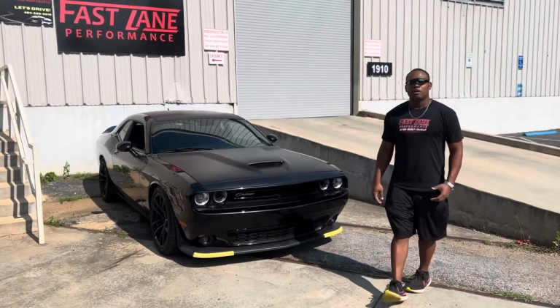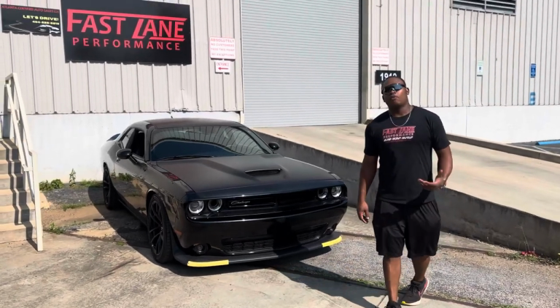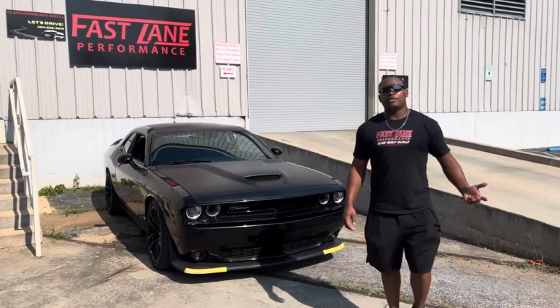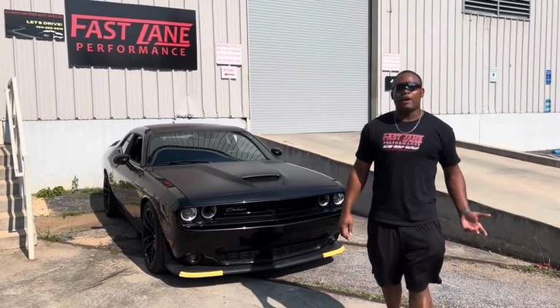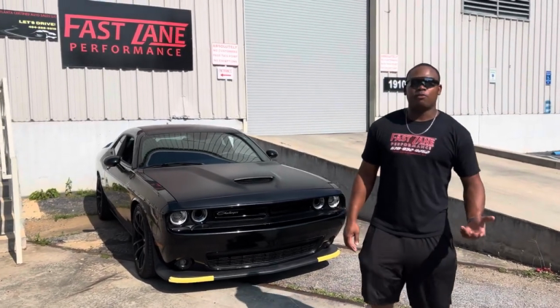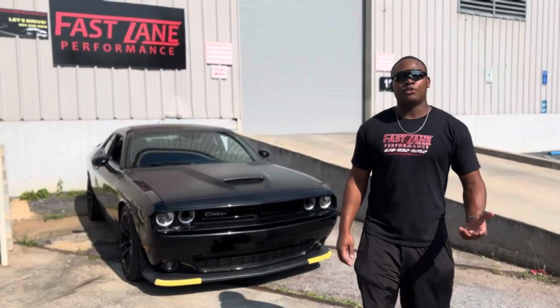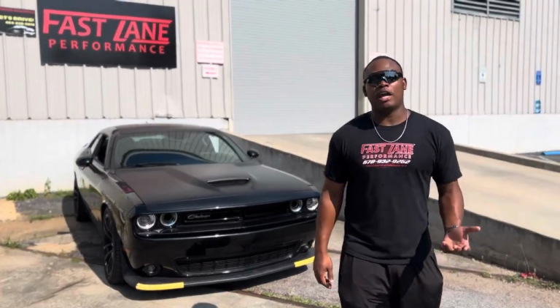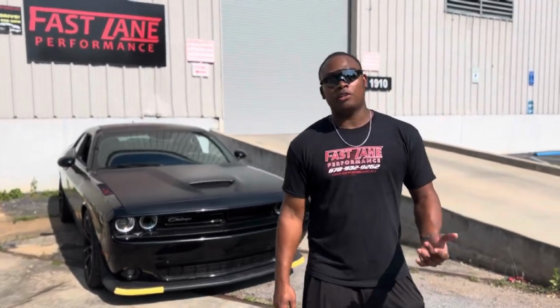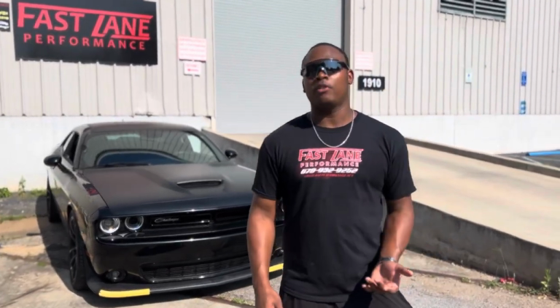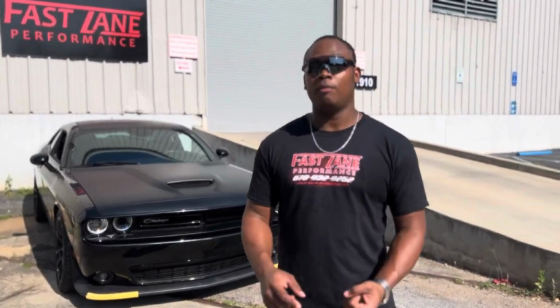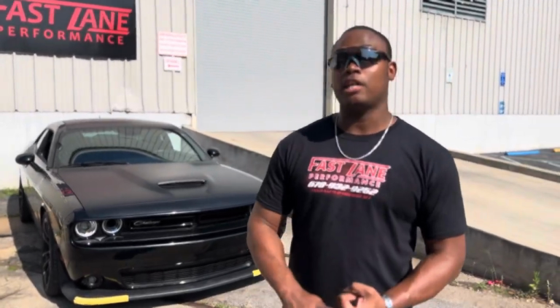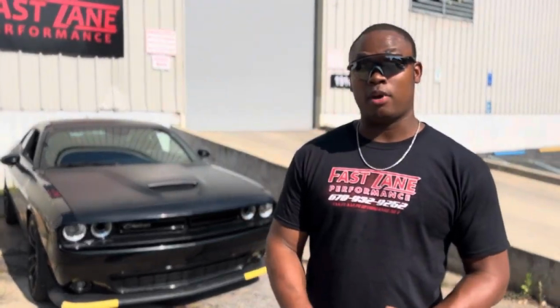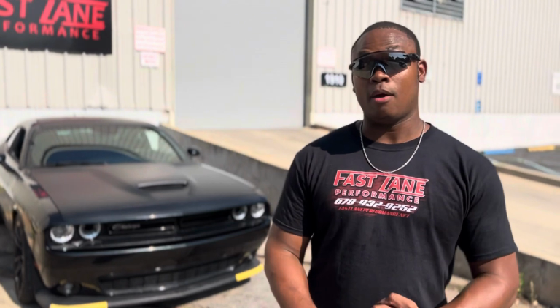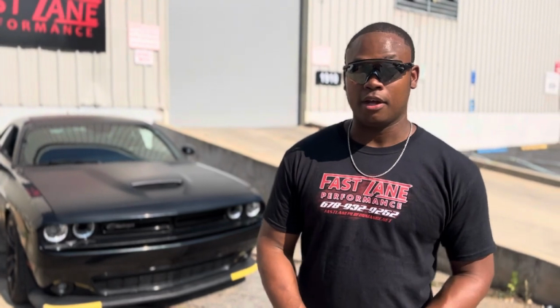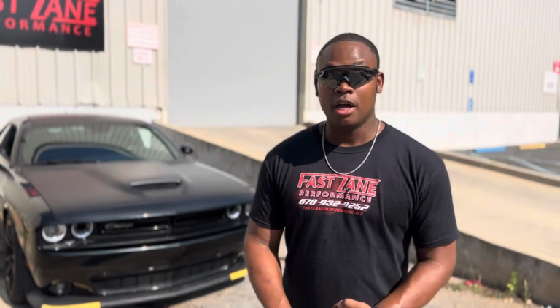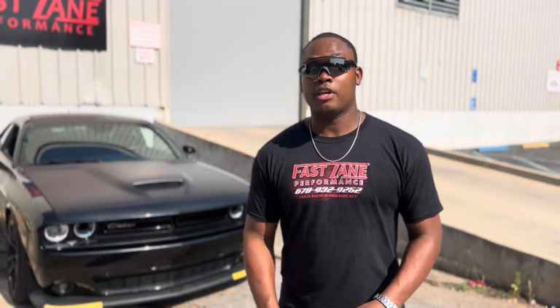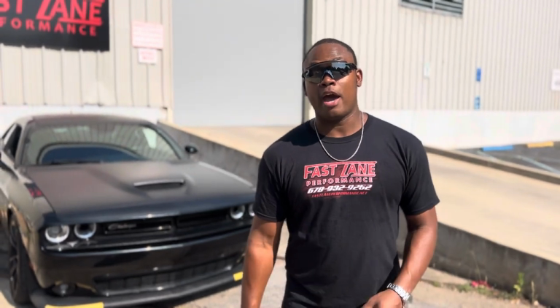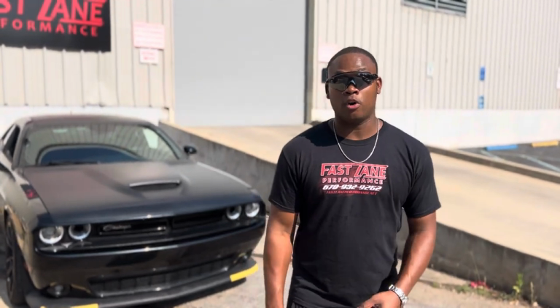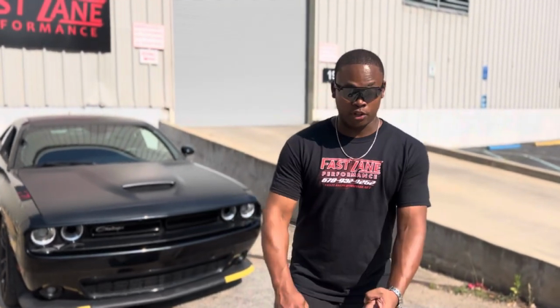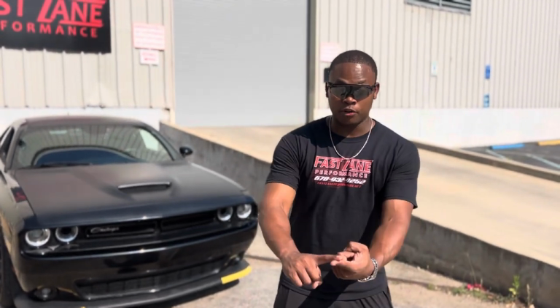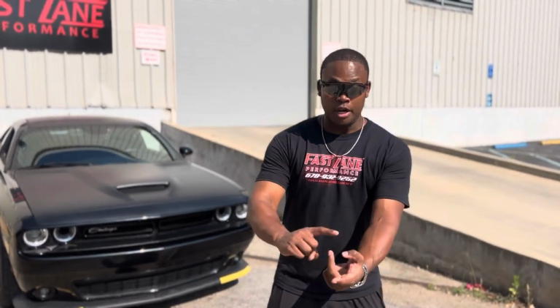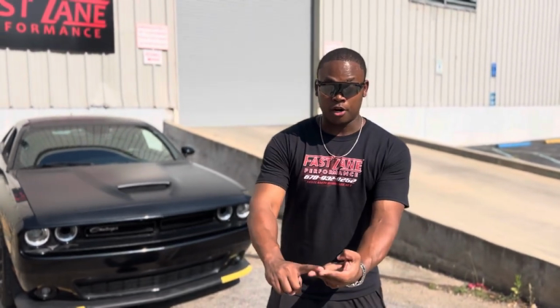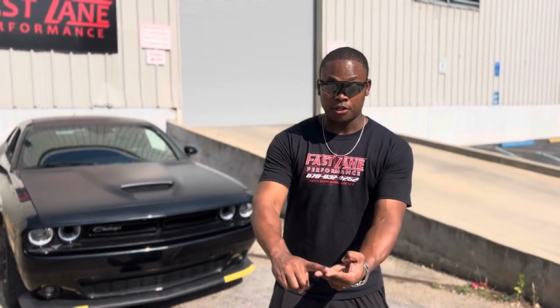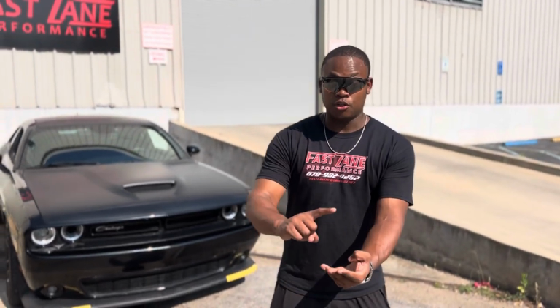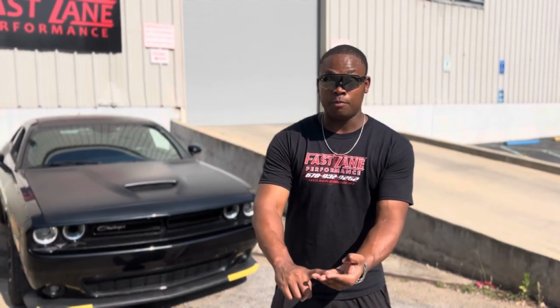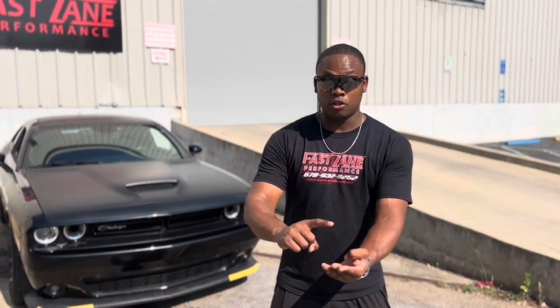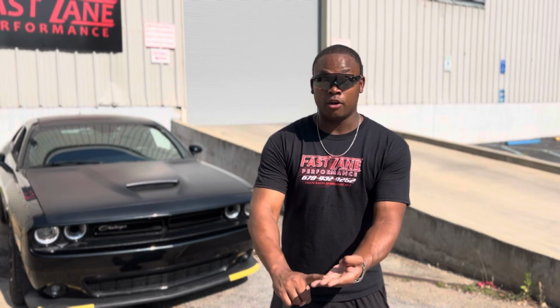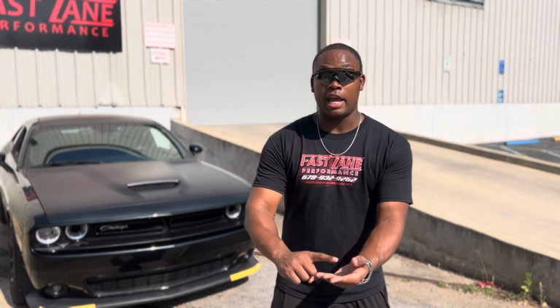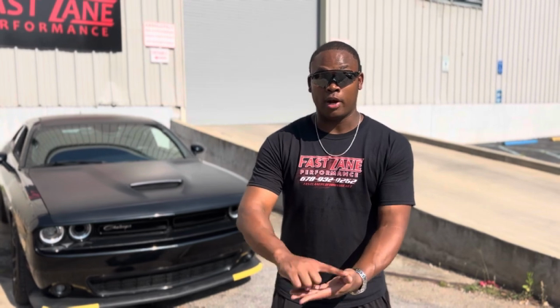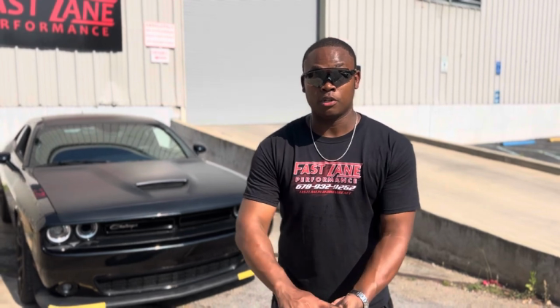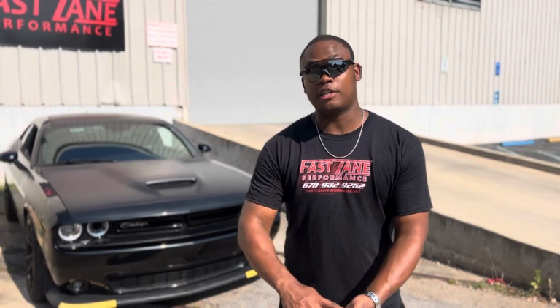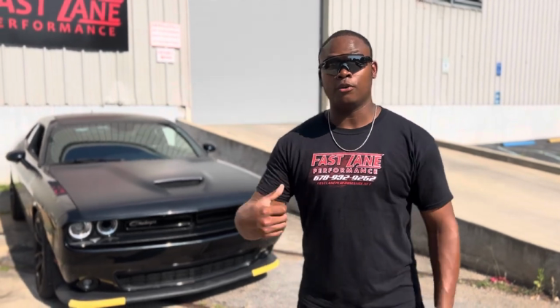Hey everyone, it's Taylor with Fastlane Performance and today we're going to talk about the Hemi Stage 3 Cam Package. This cam package works for the Challengers, Chargers, the Jeeps, the Durangos, and the Rams. Now let's get into it.